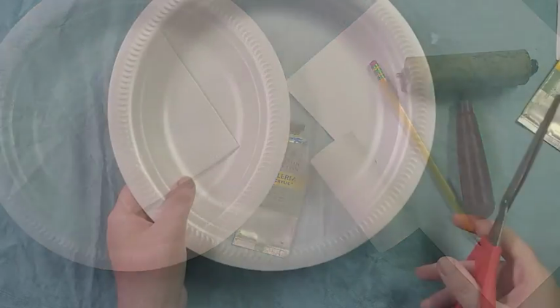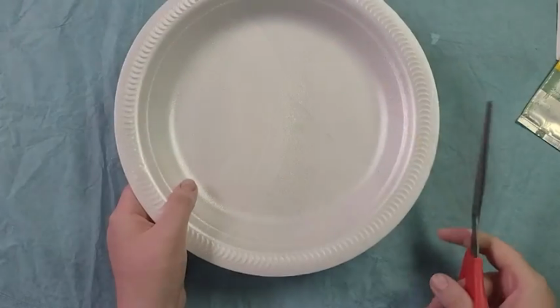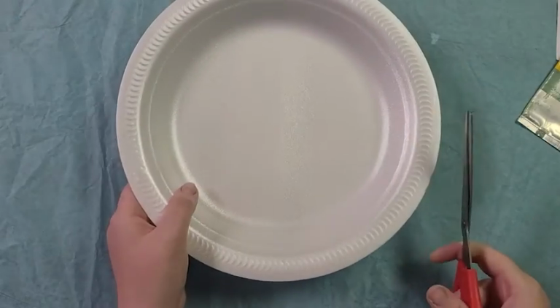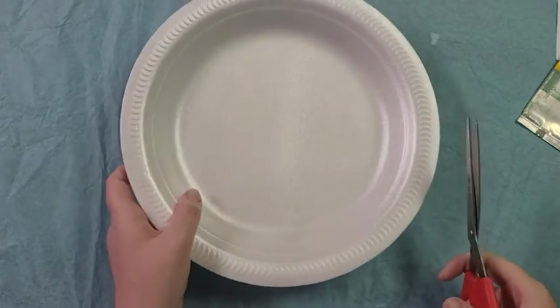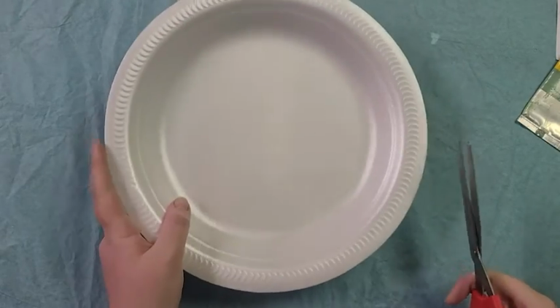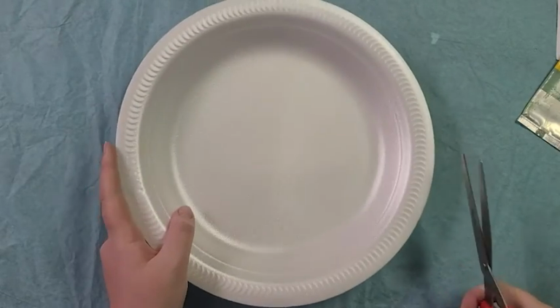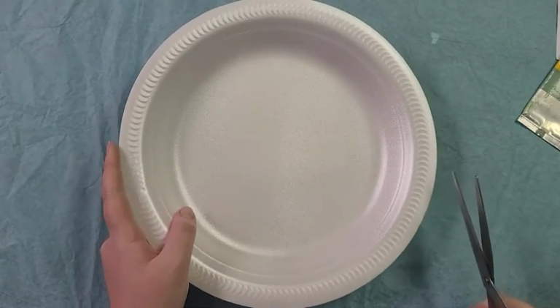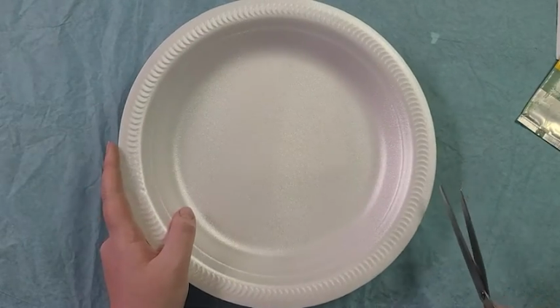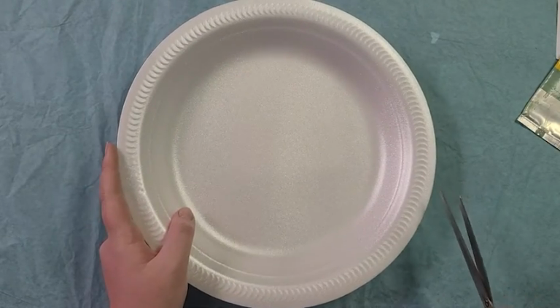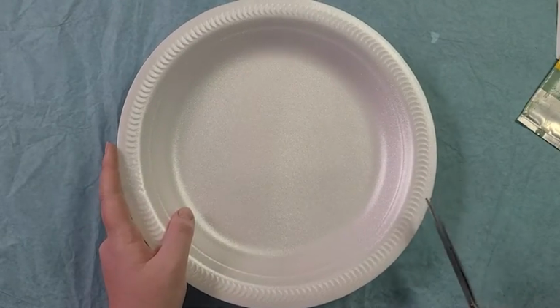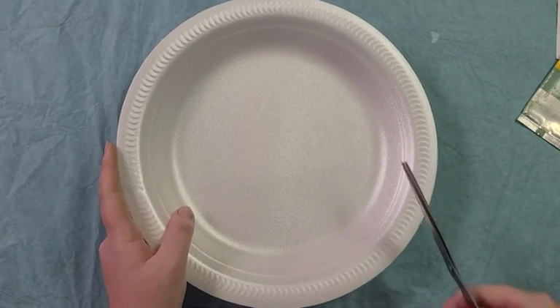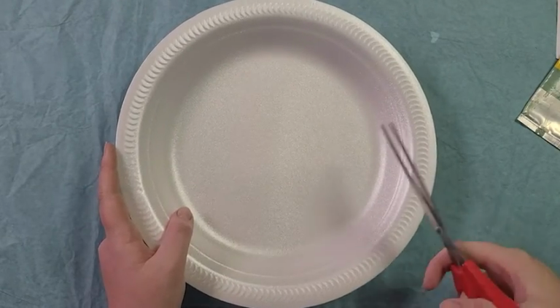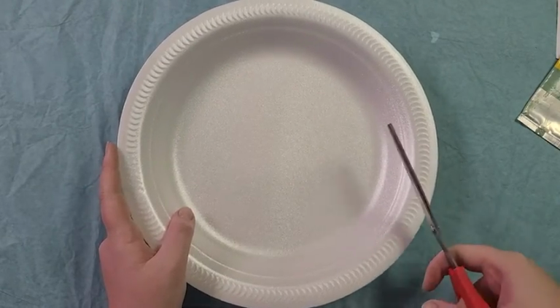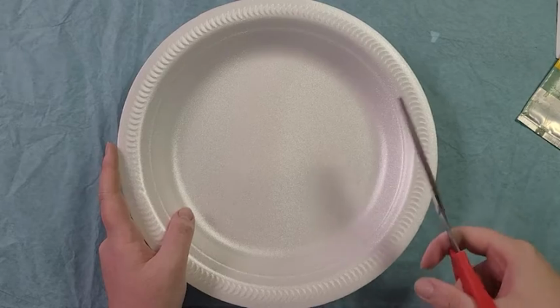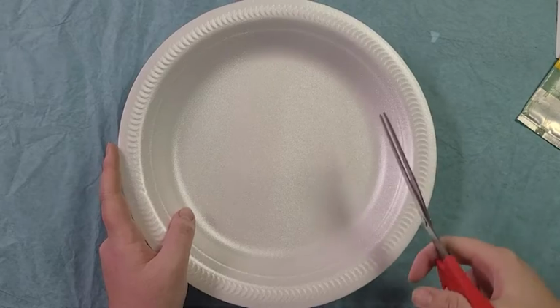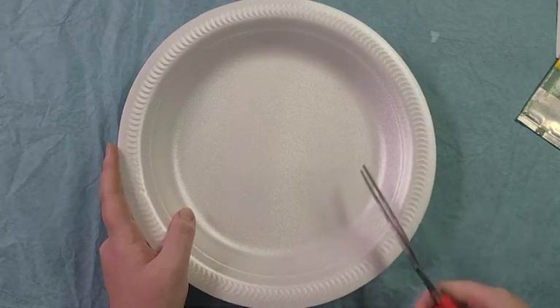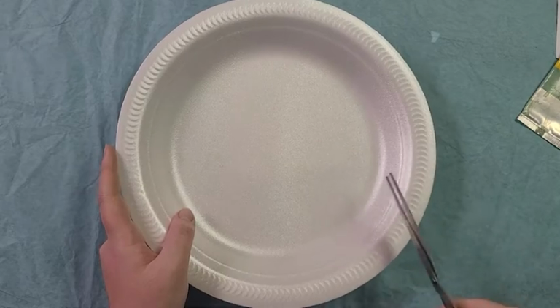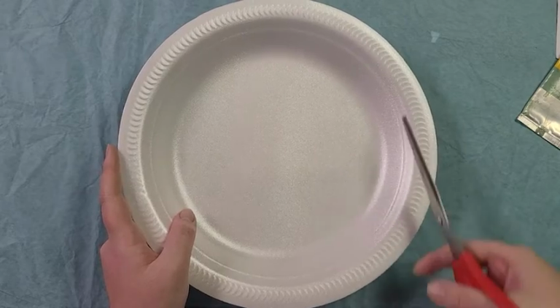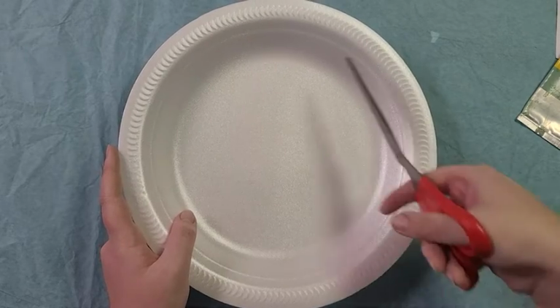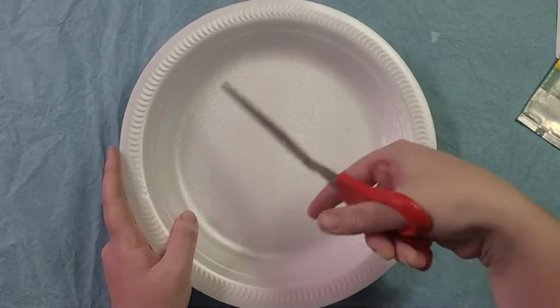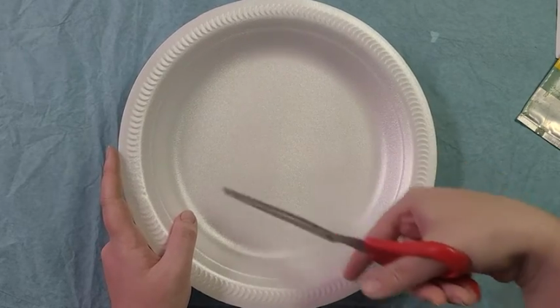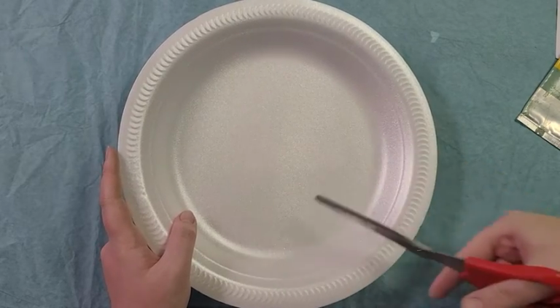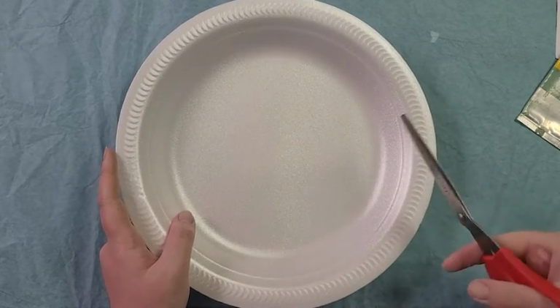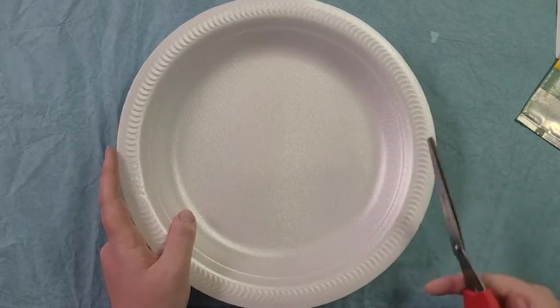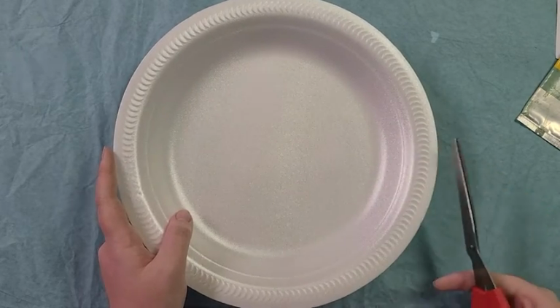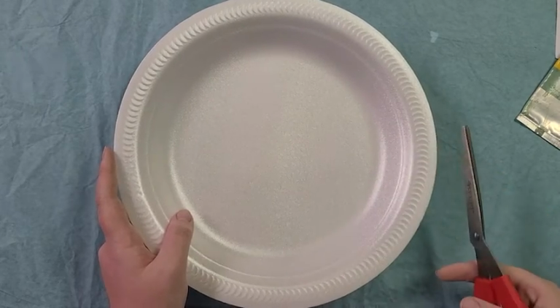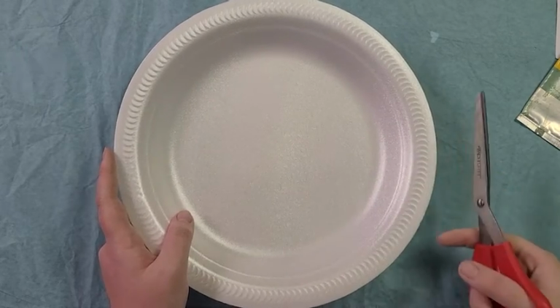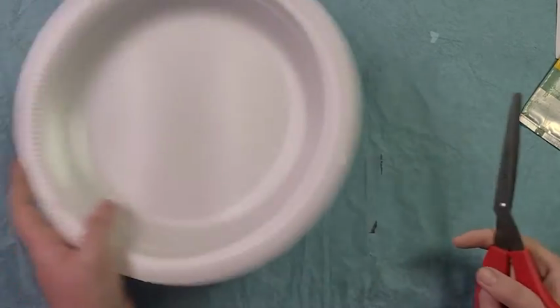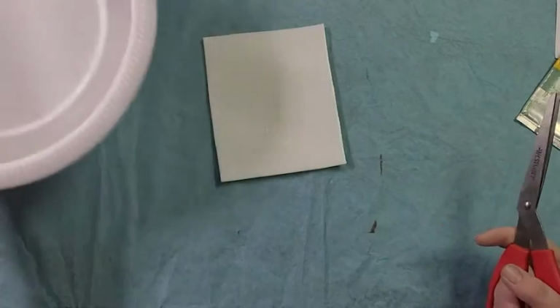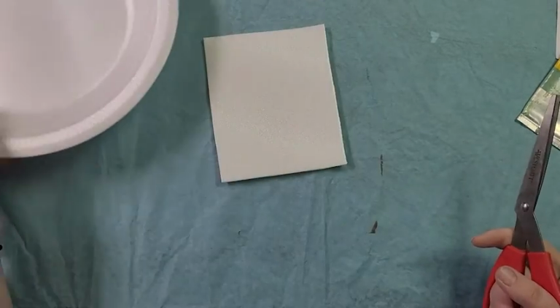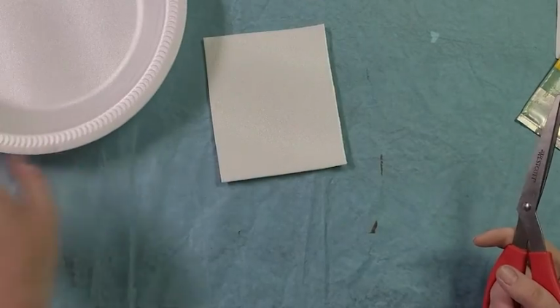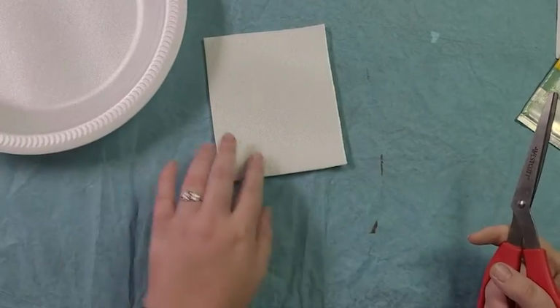The first thing you're going to do is use your scissors to cut out your paper plate to get a nice flat surface just like this one.